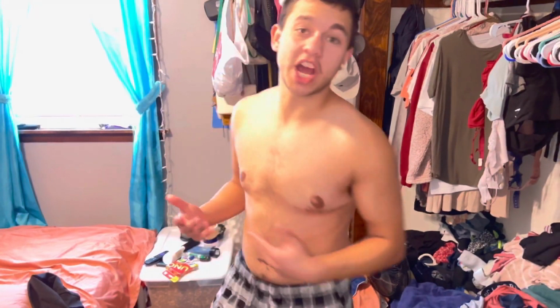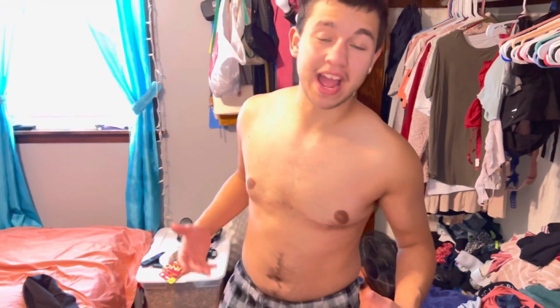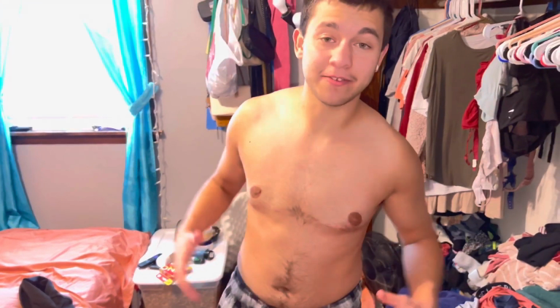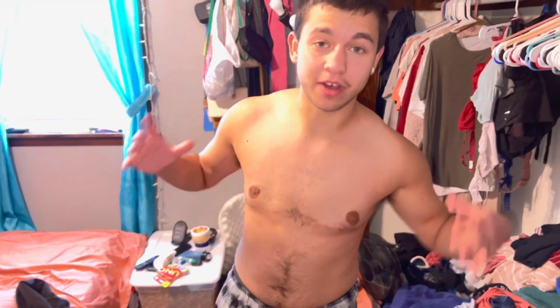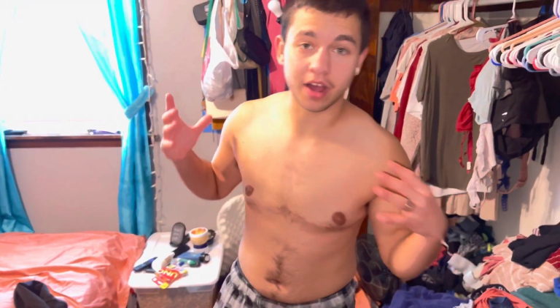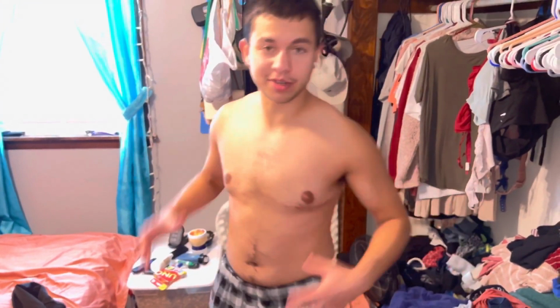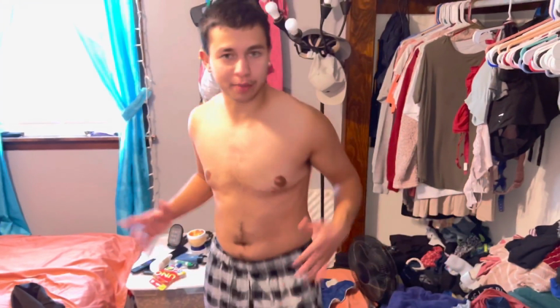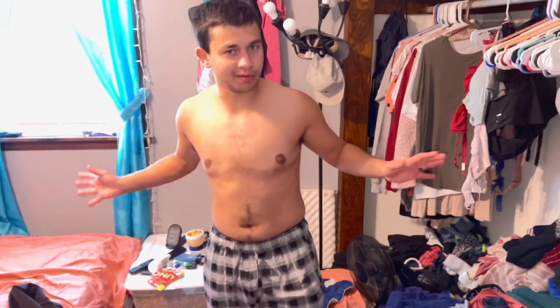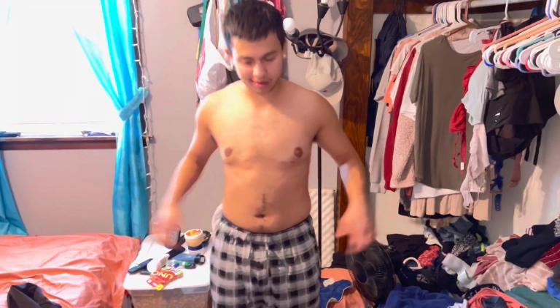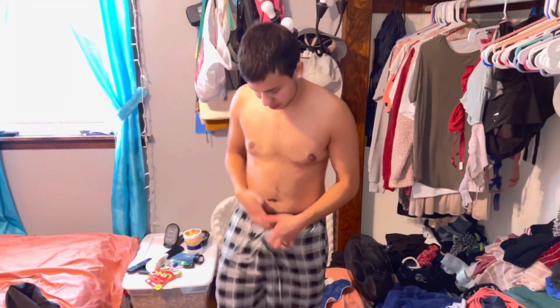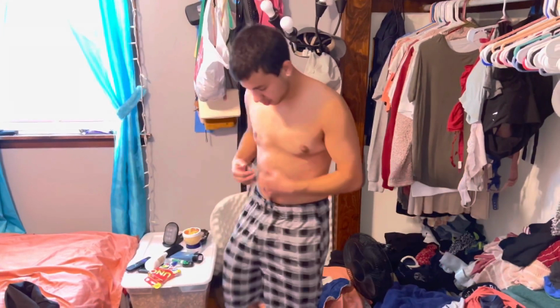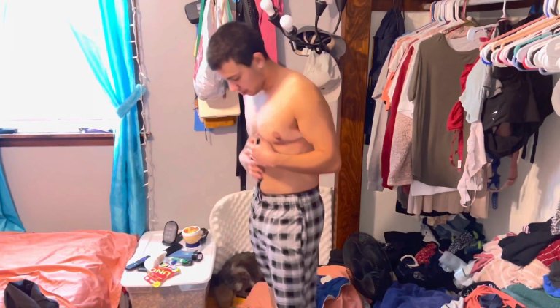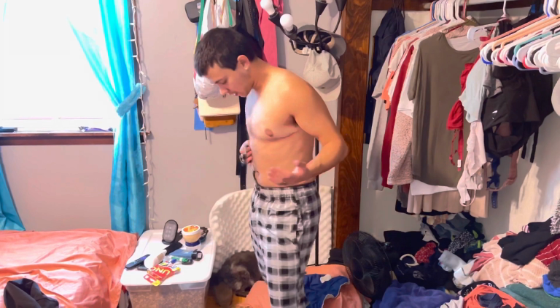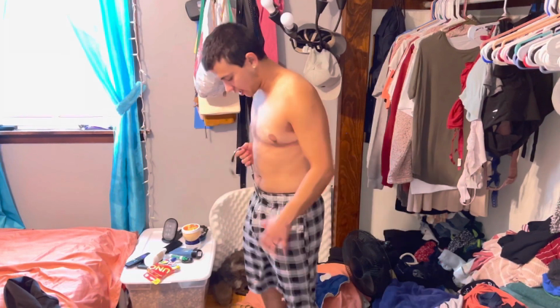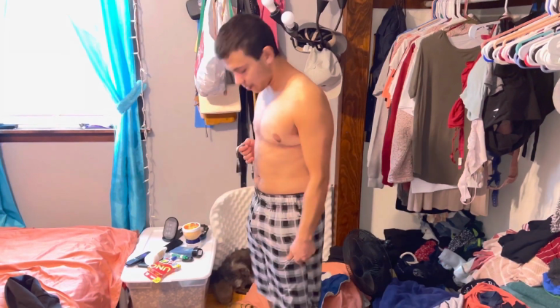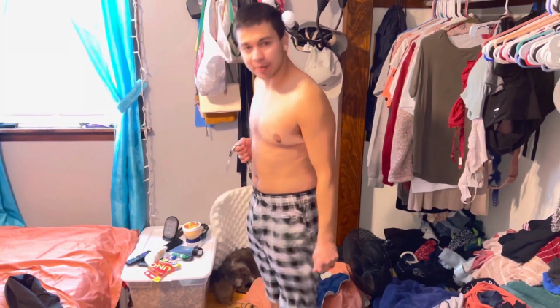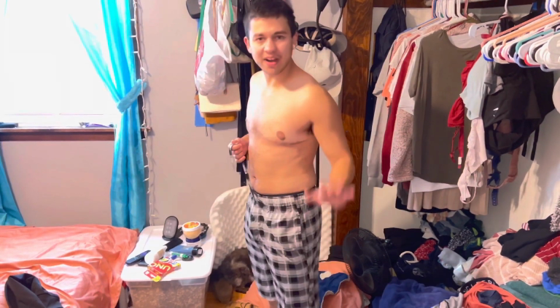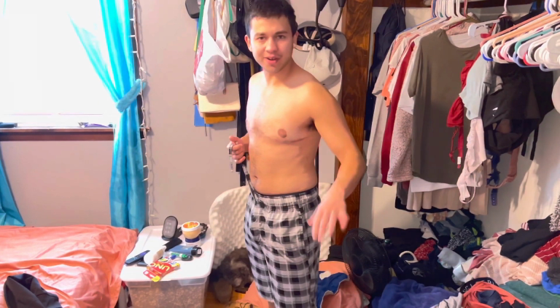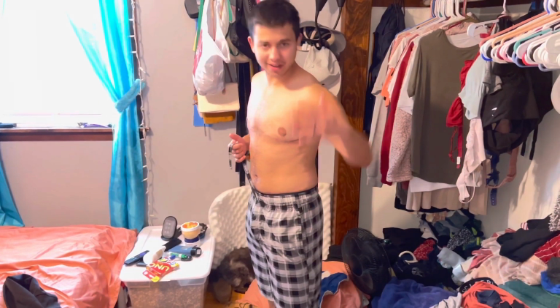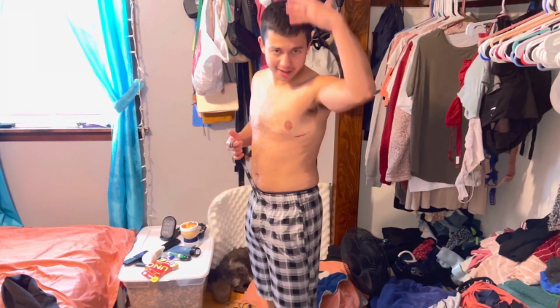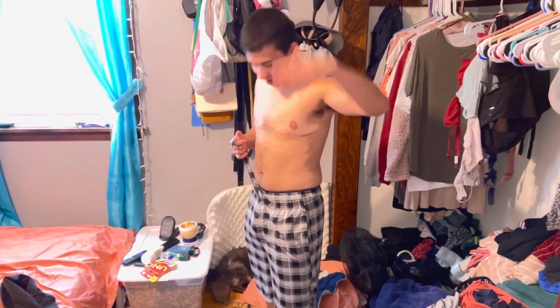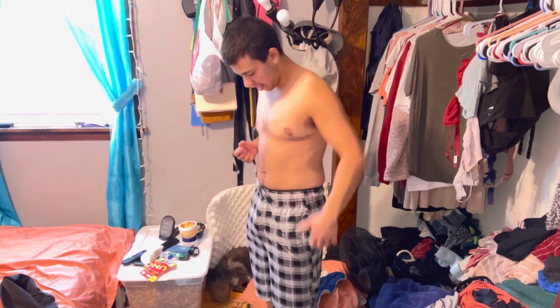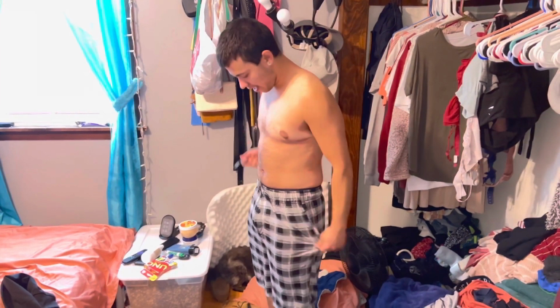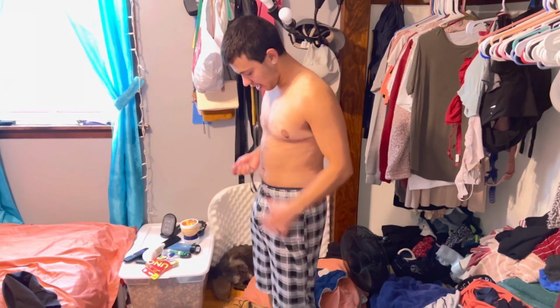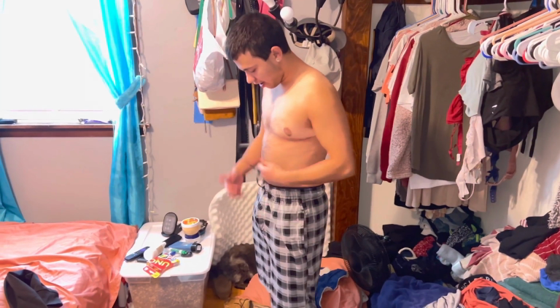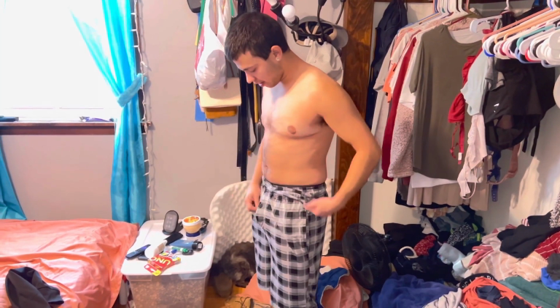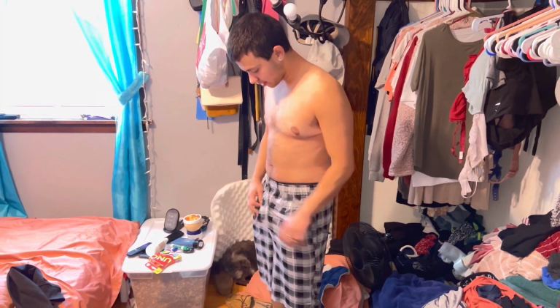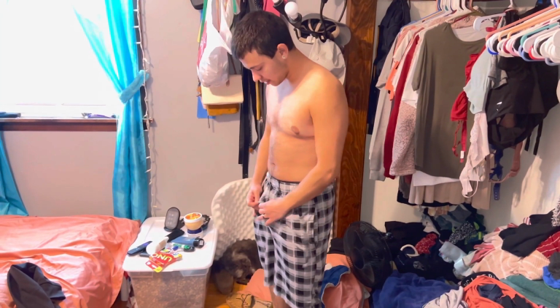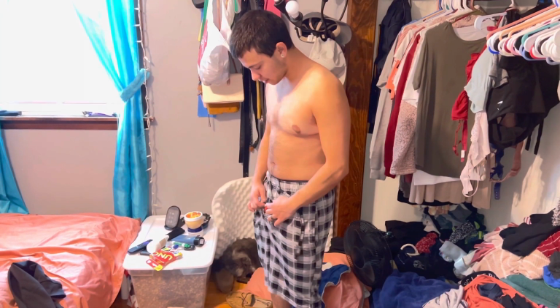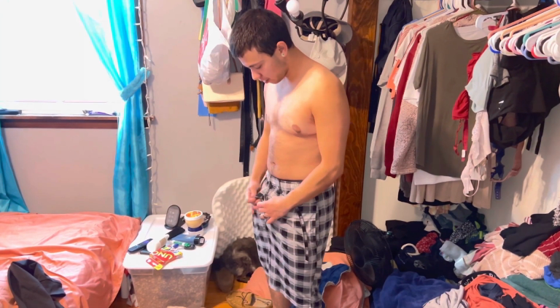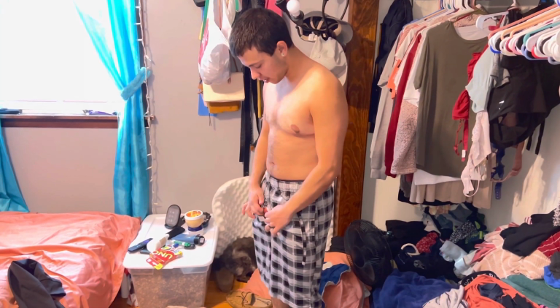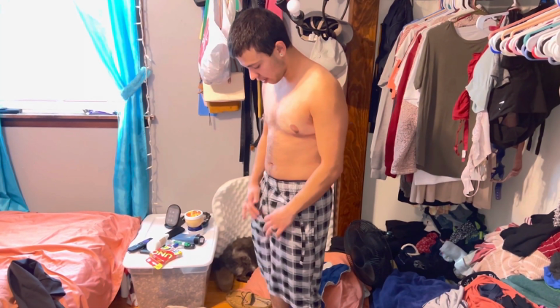Right now I have the Mr. Limpy small on — perfect size for me. I'm a five-foot guy. You can see there's a bulge right here.